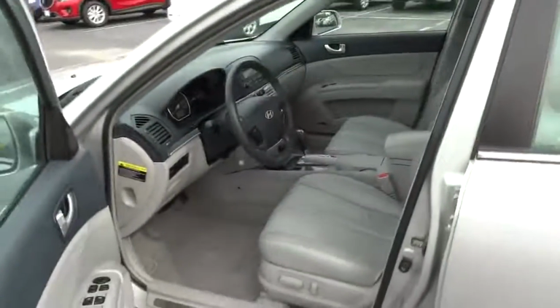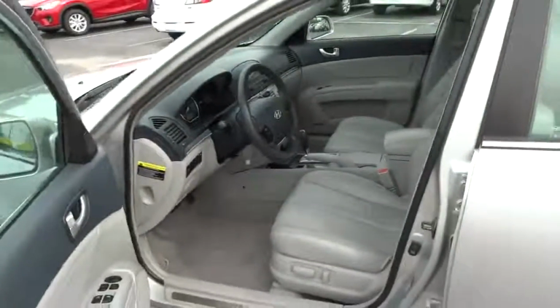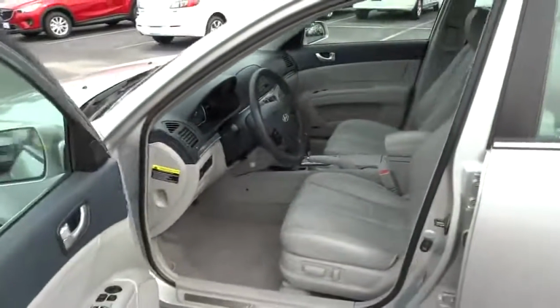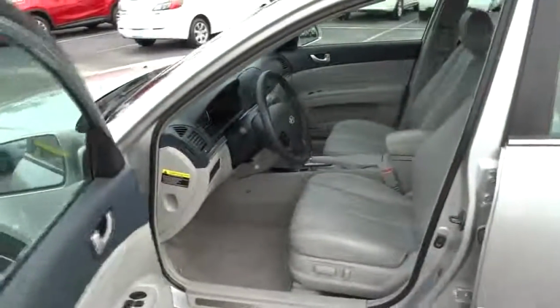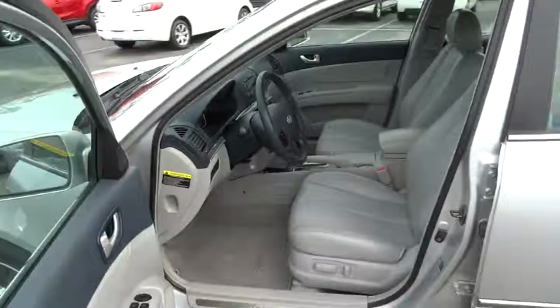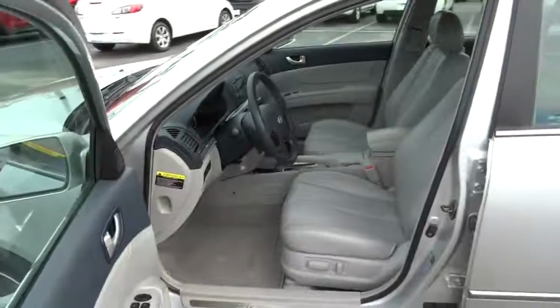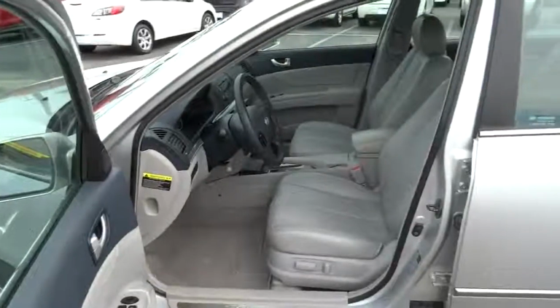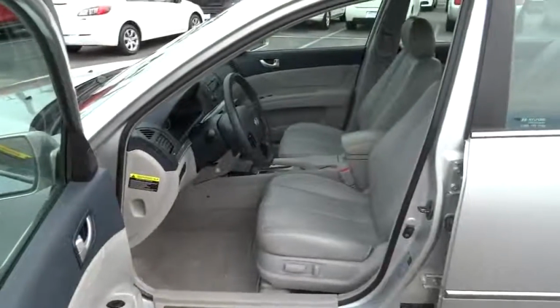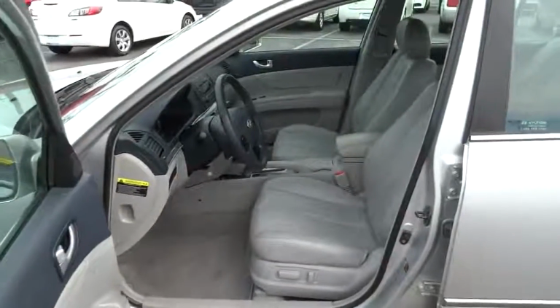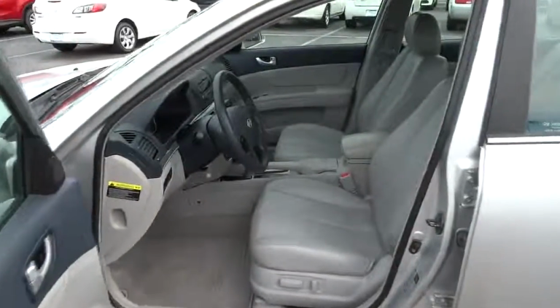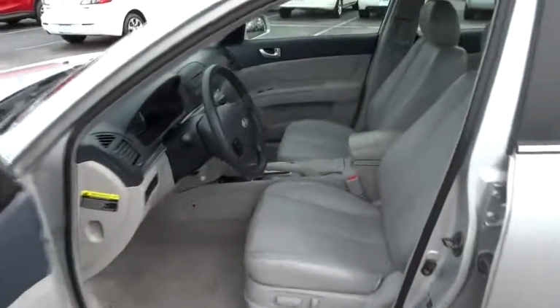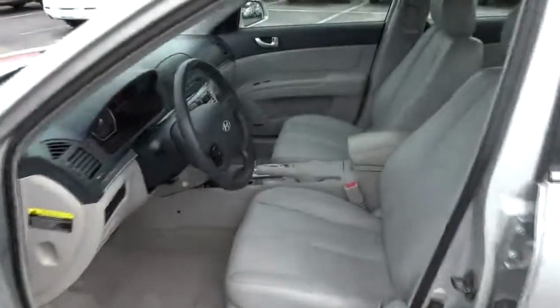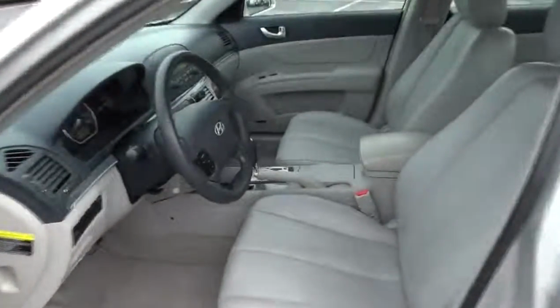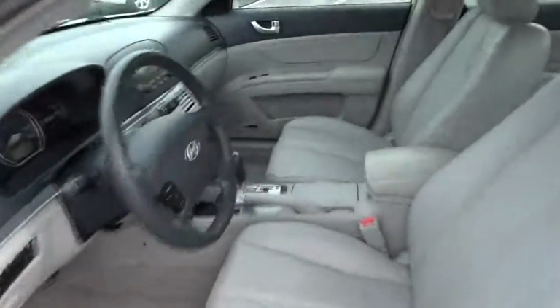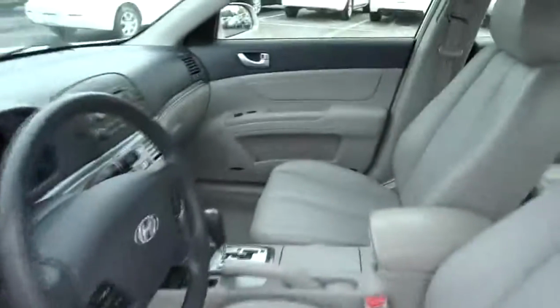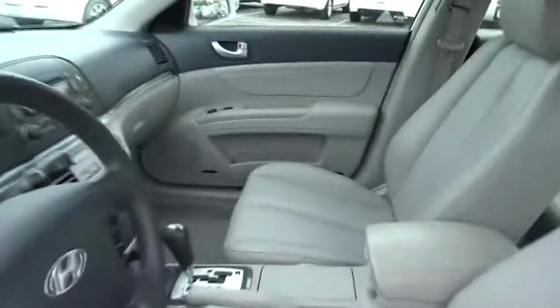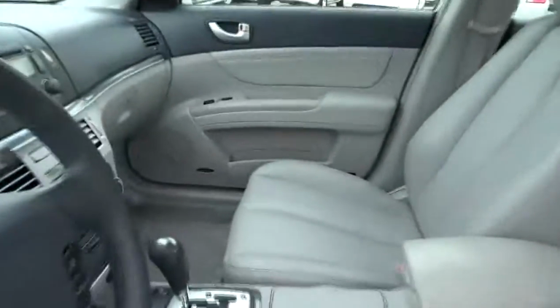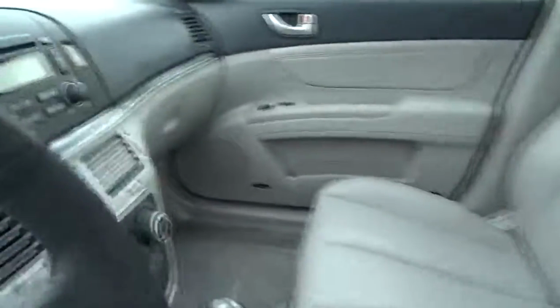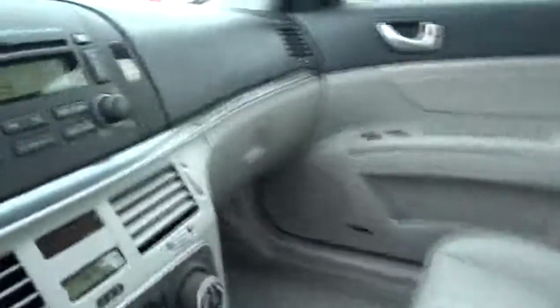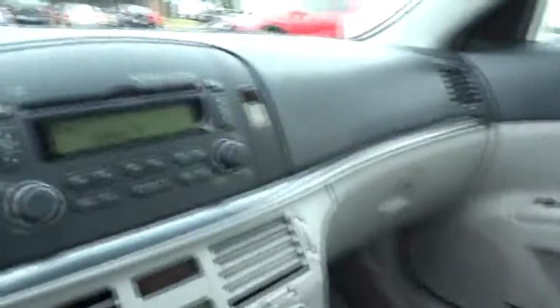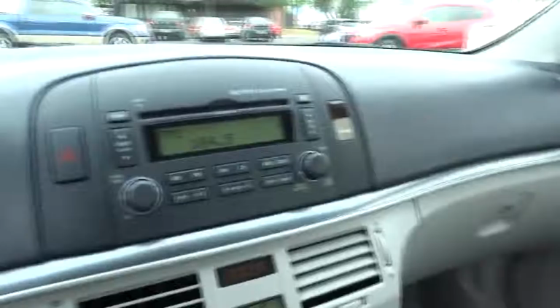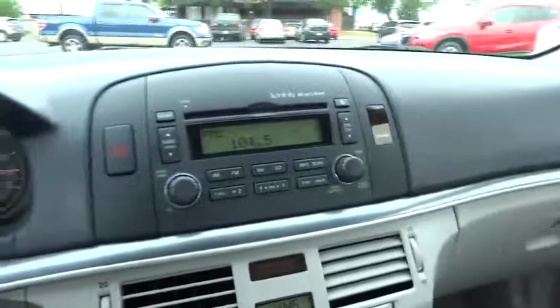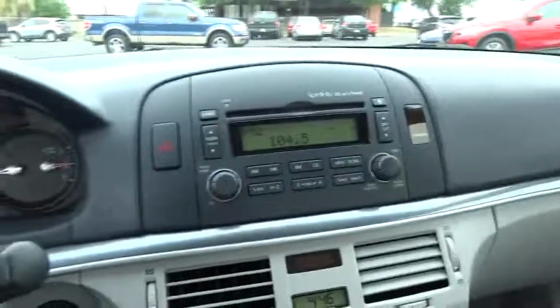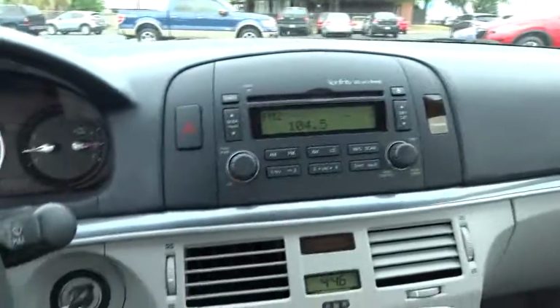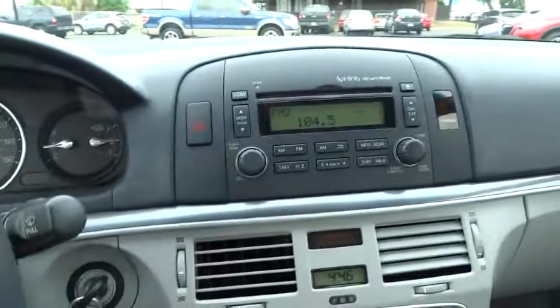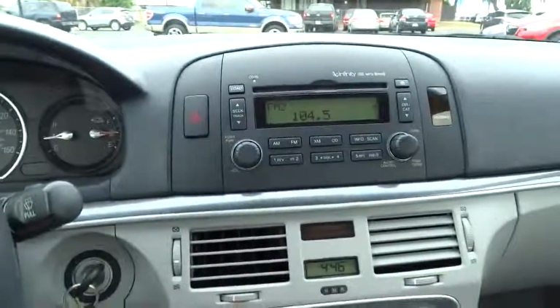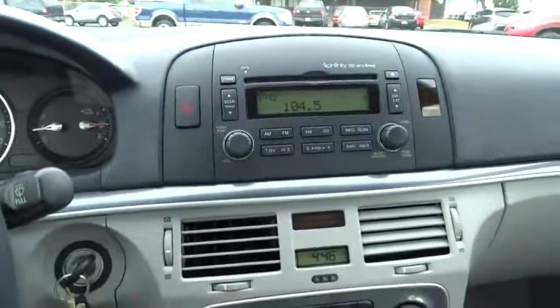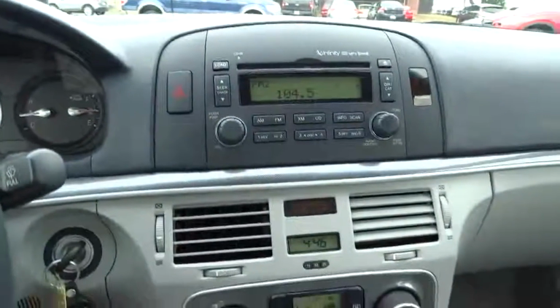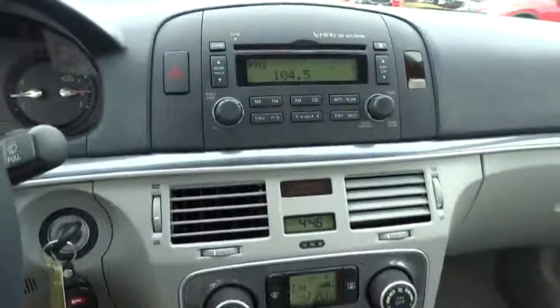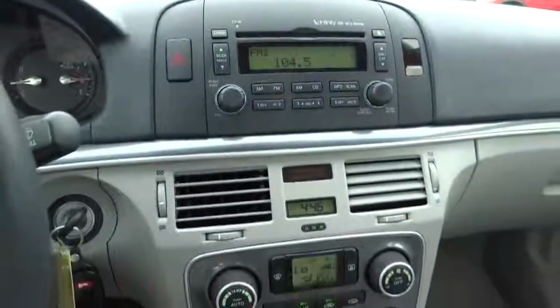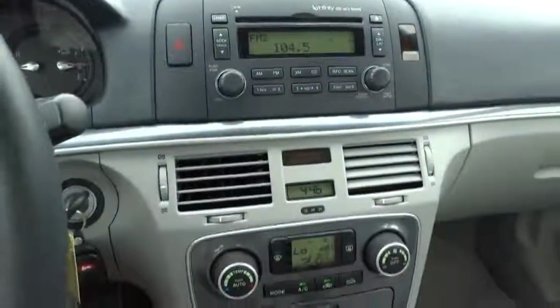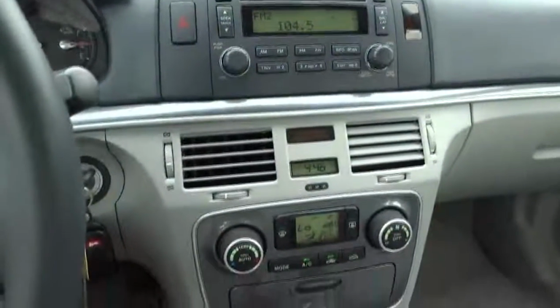This vehicle is Carfax certified one owner and qualifies for the Carfax buyback guarantee. Searching for a dependable vehicle that looks great too? You found it, so stop in today.